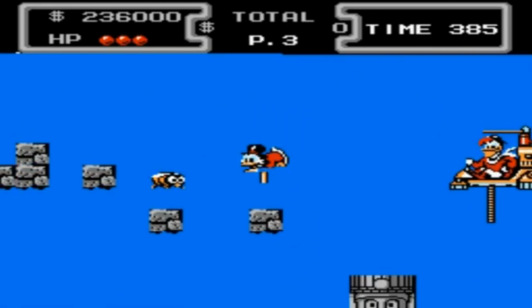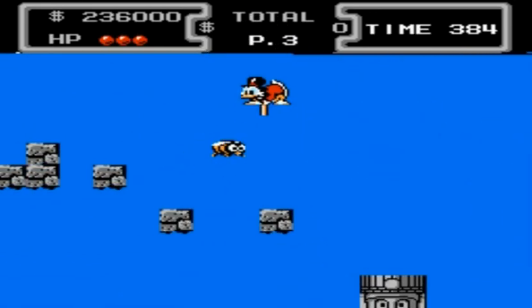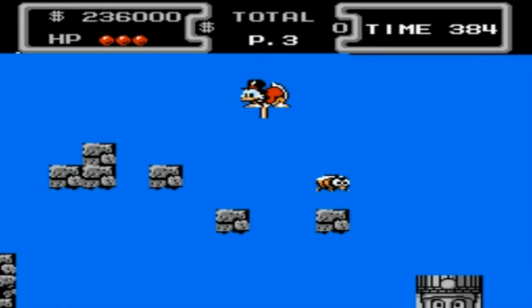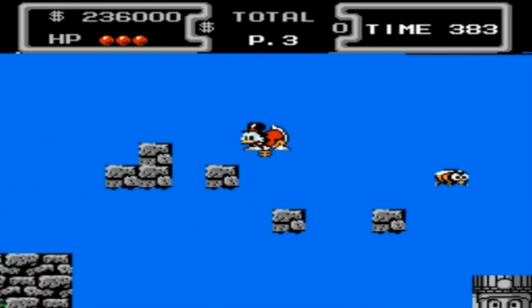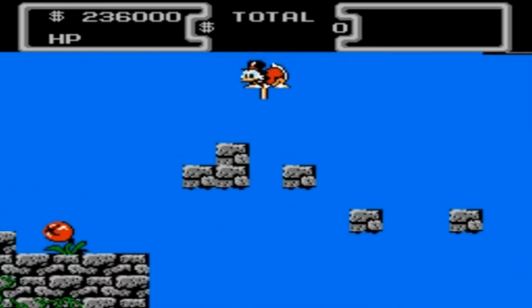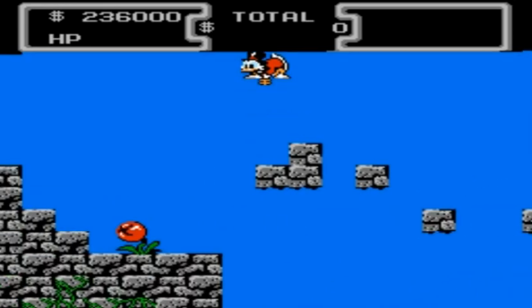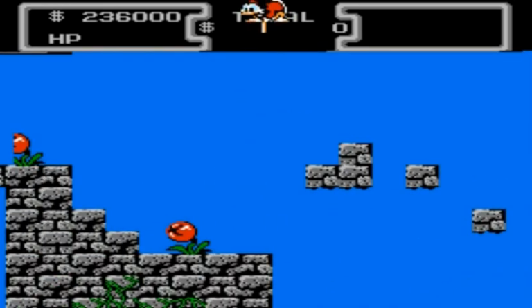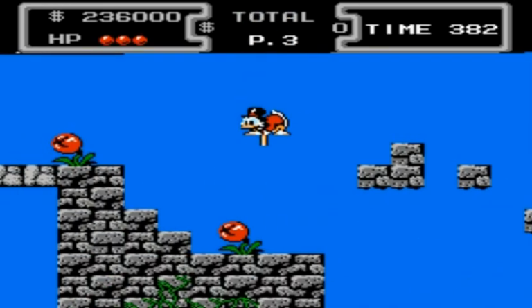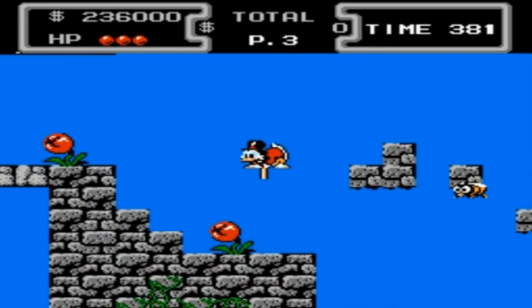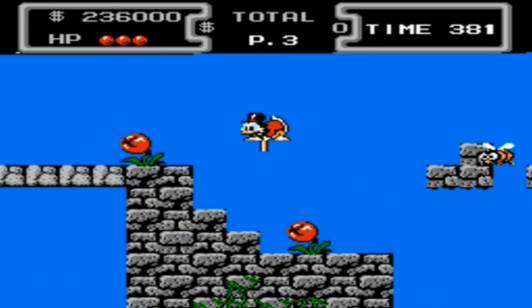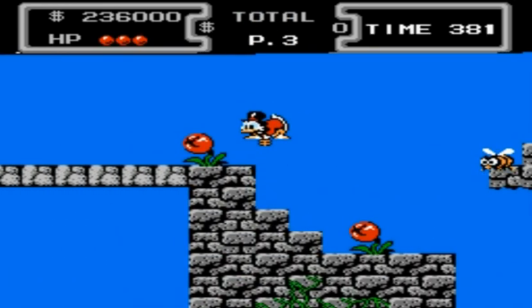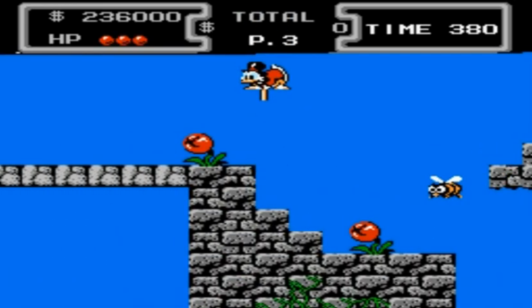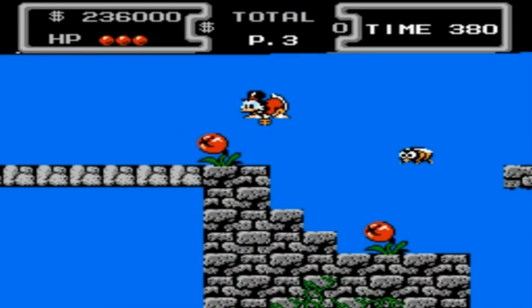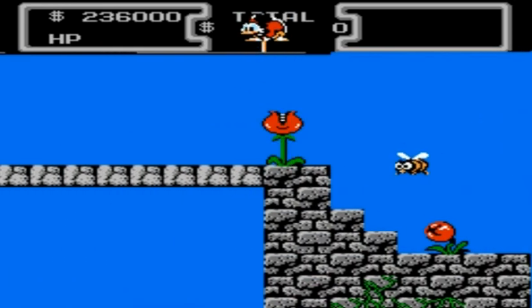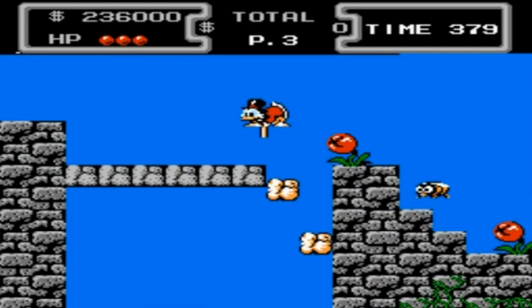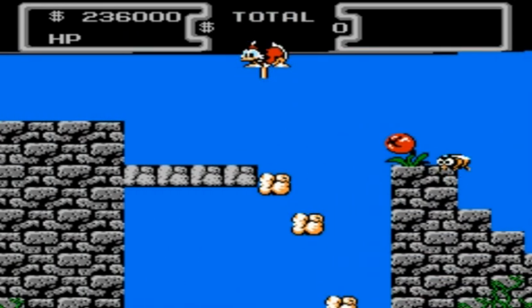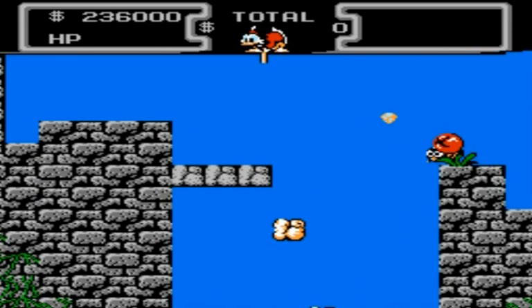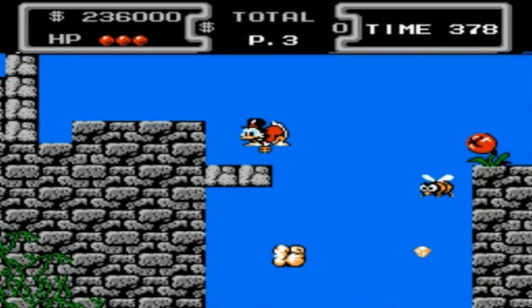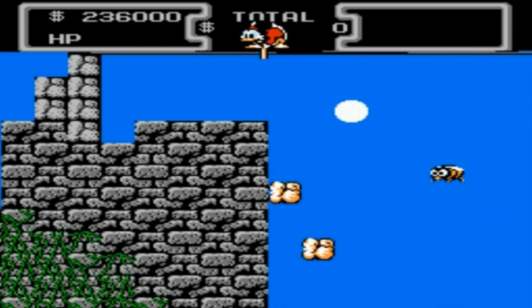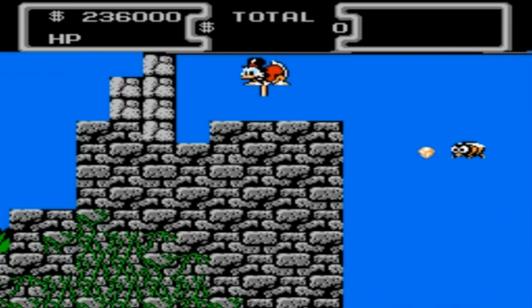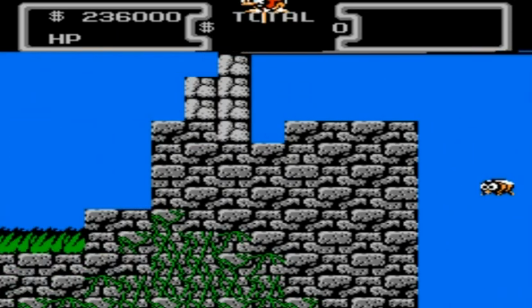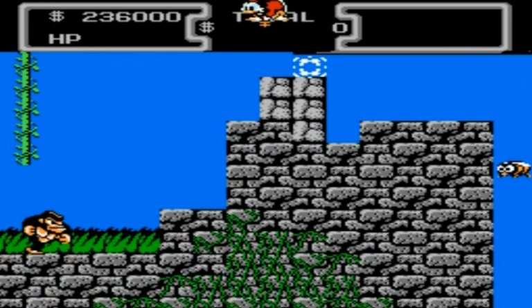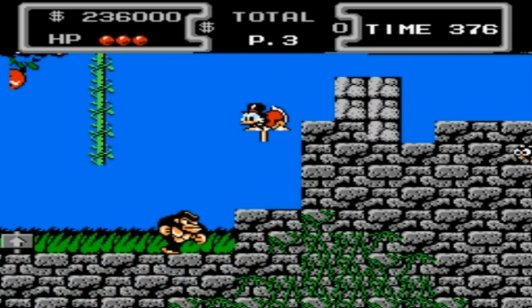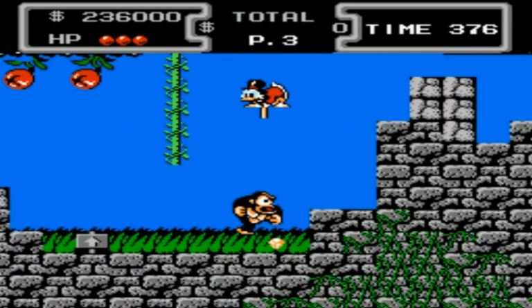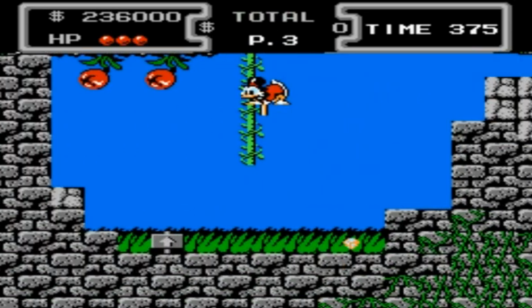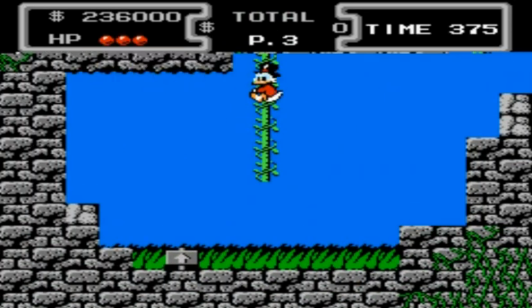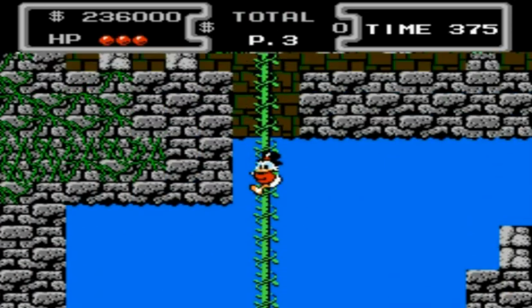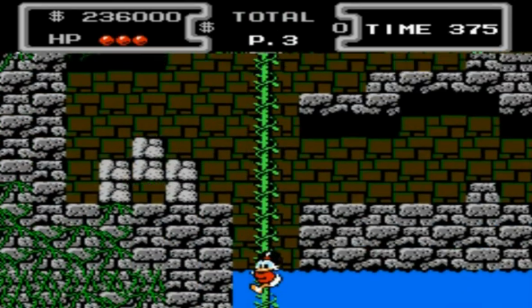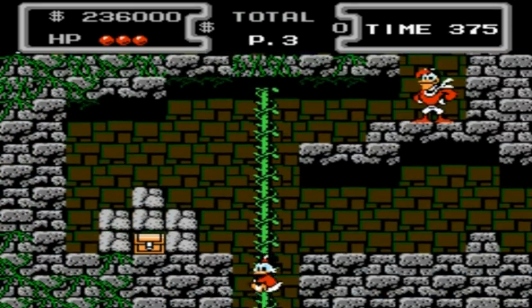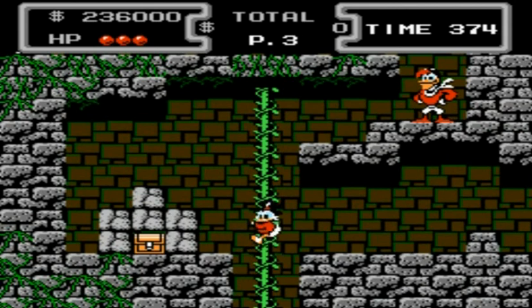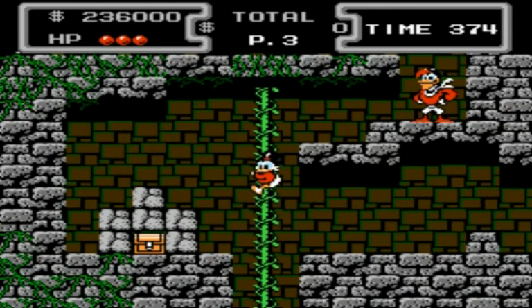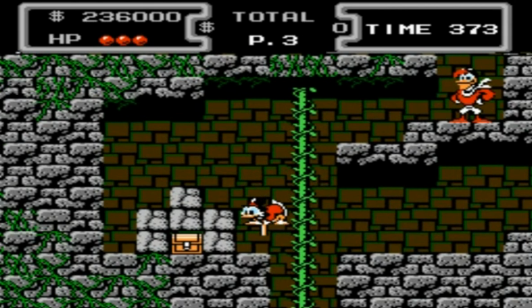That little area I just did there with Launchpad flying — I grabbed on to the helicopter and then got myself over — is actually one of the tougher jumps to make in the entire game, because it's sometimes hard to even attach to the helicopter.